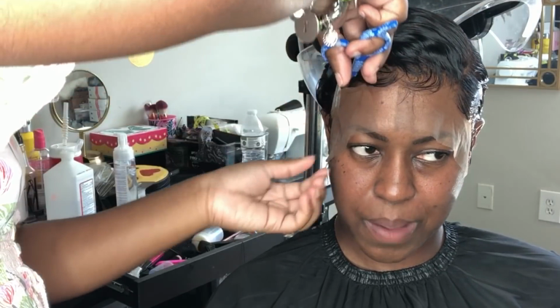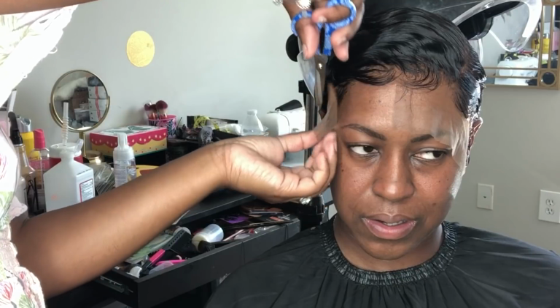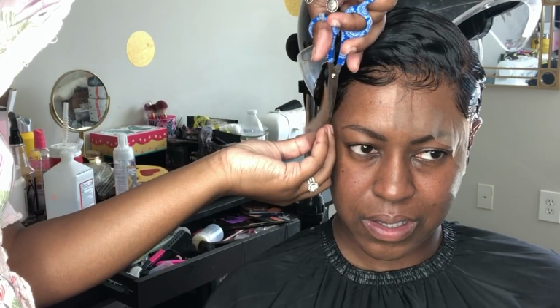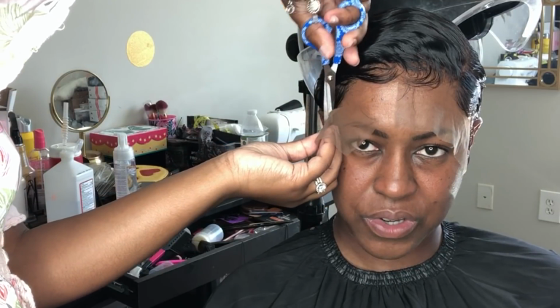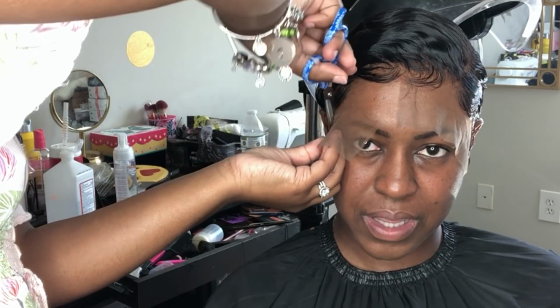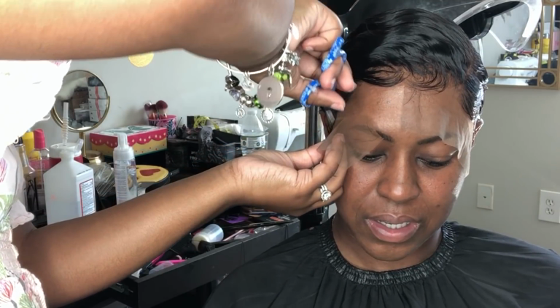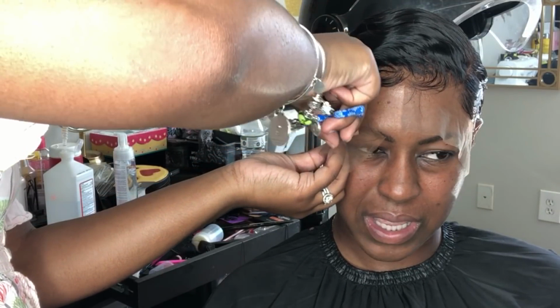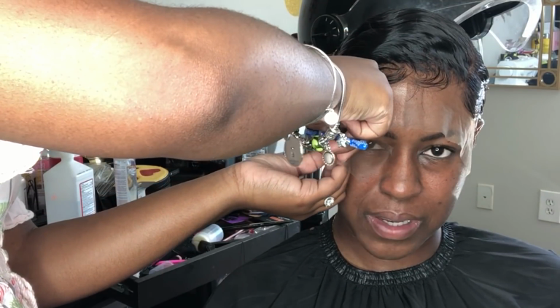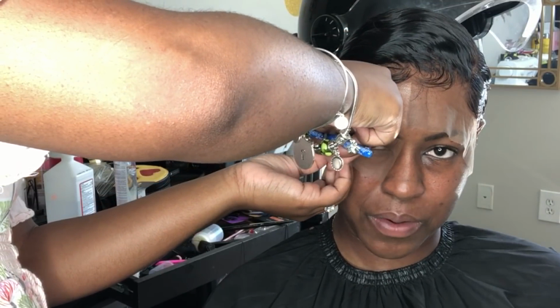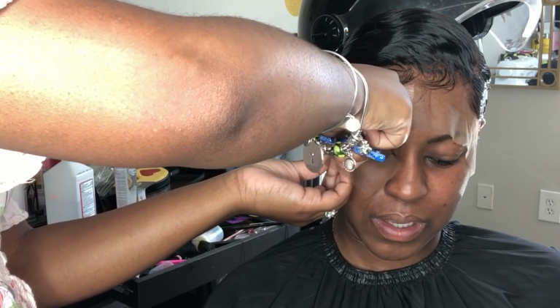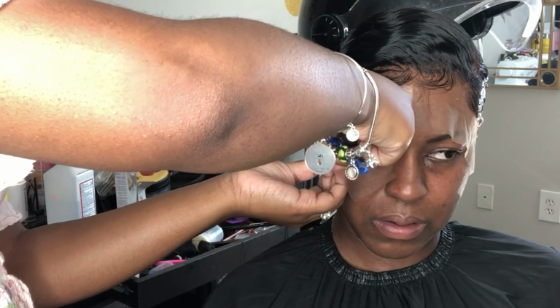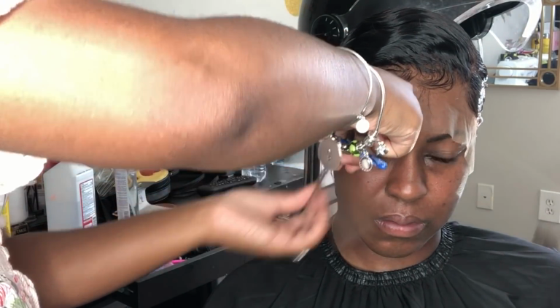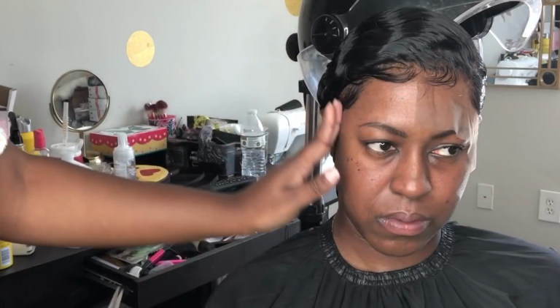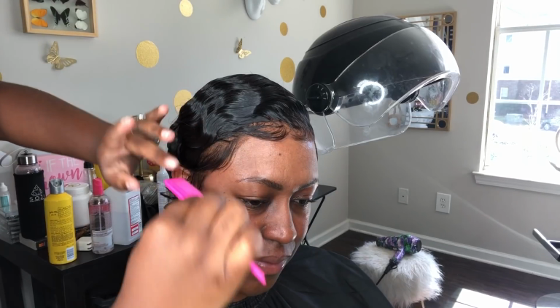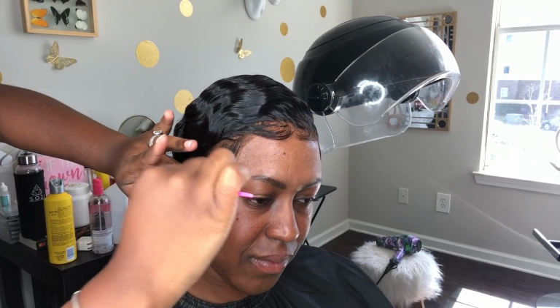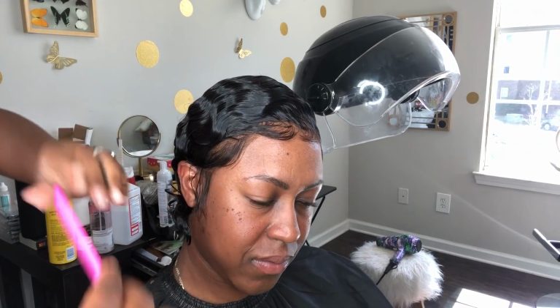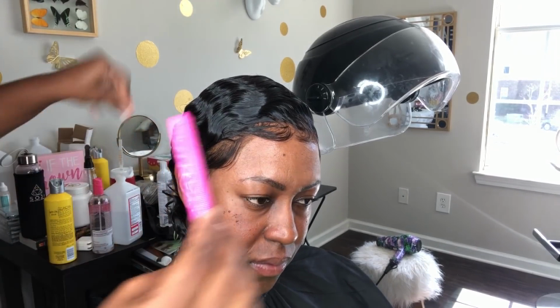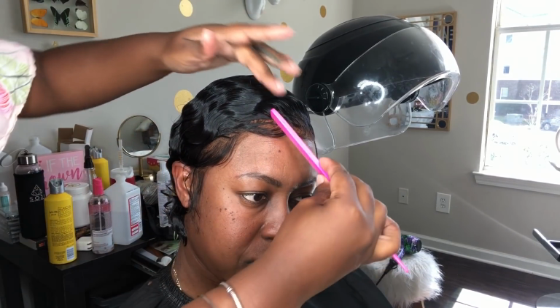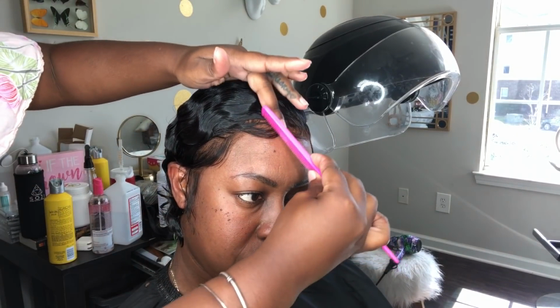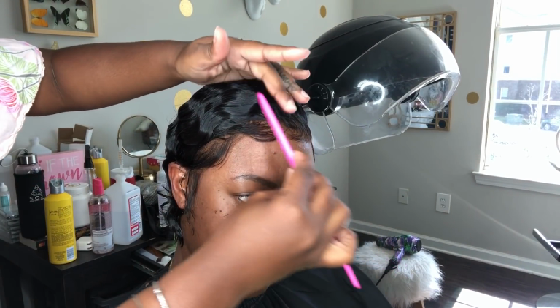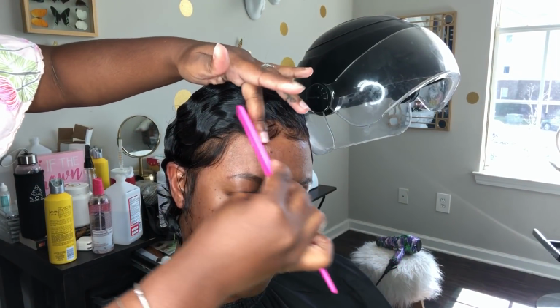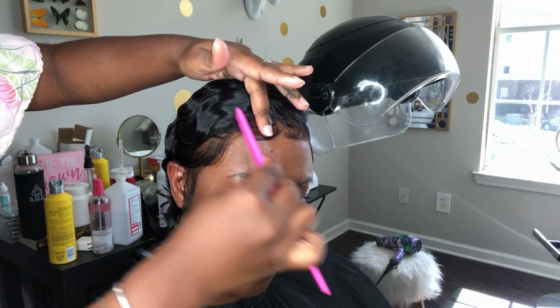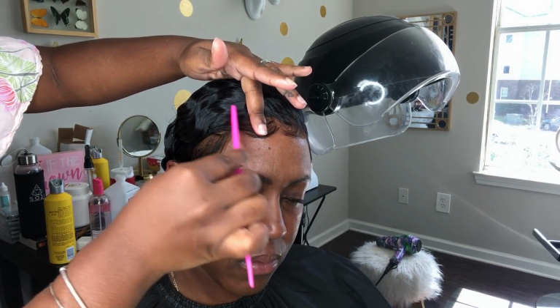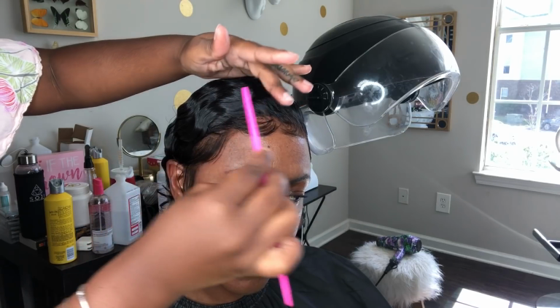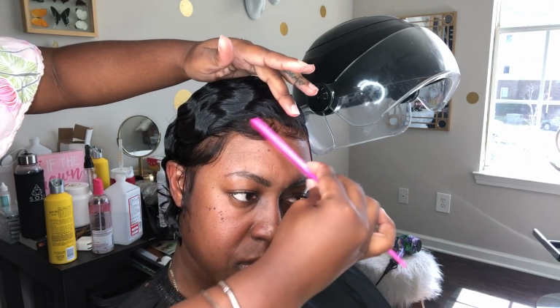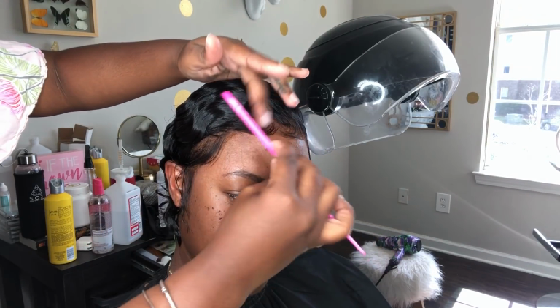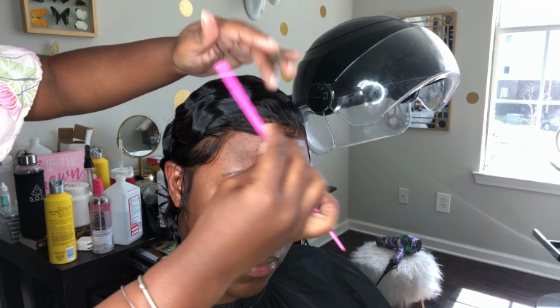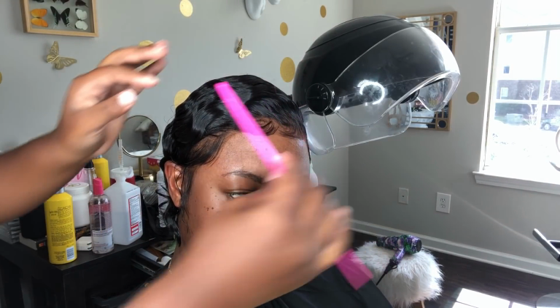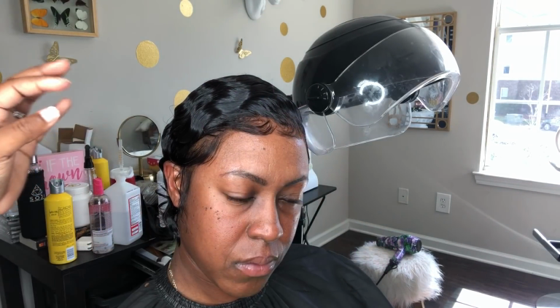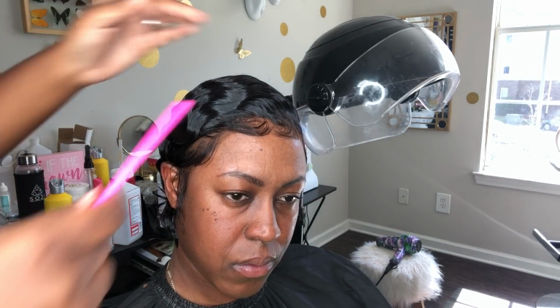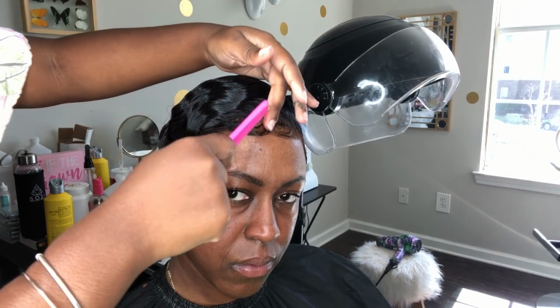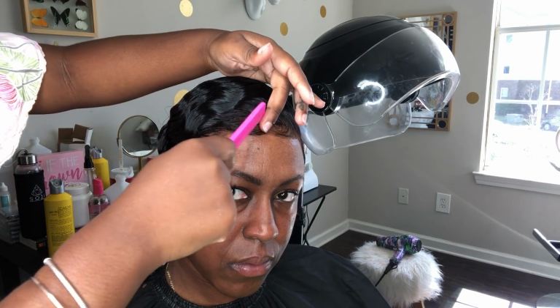I'm going to remind you that this is a completely glueless wig install. In order for you to have results that you are happy with, you have to mold your customer's hair down for any glueless install.